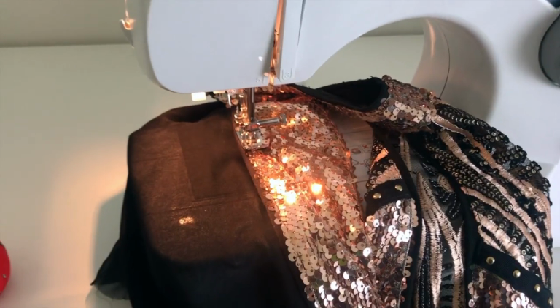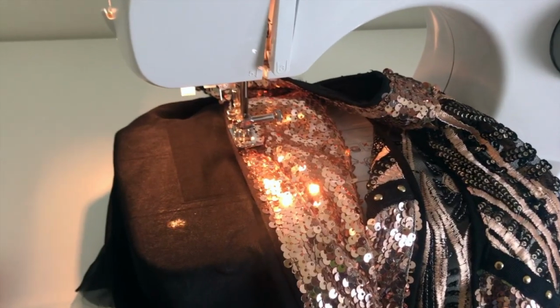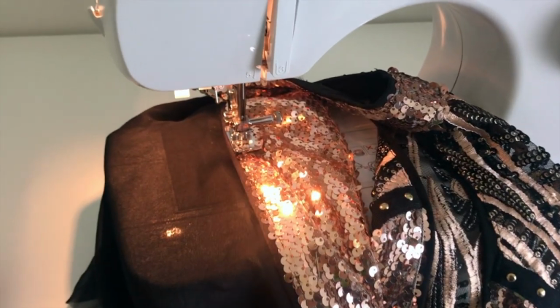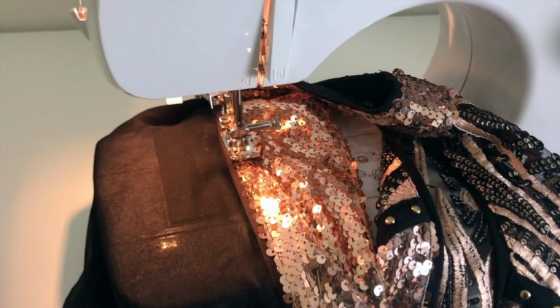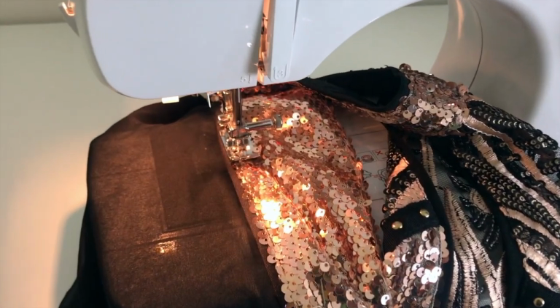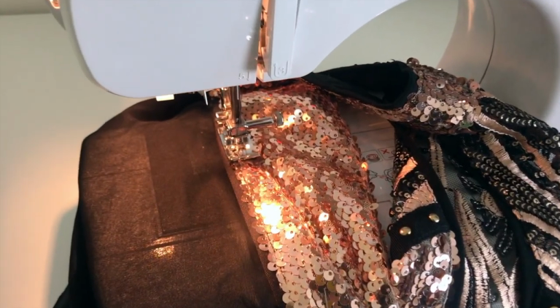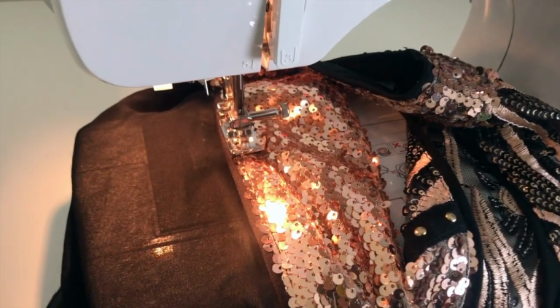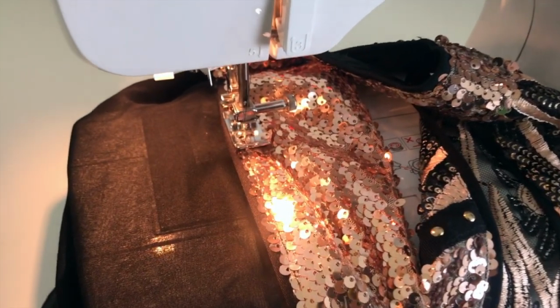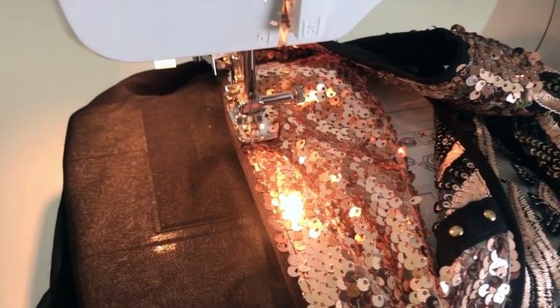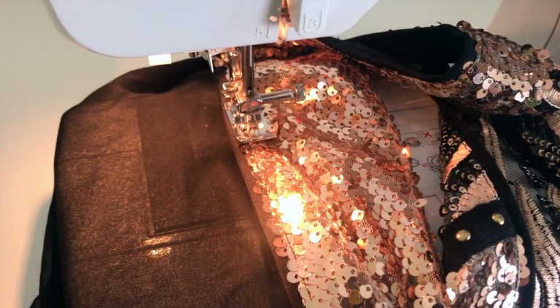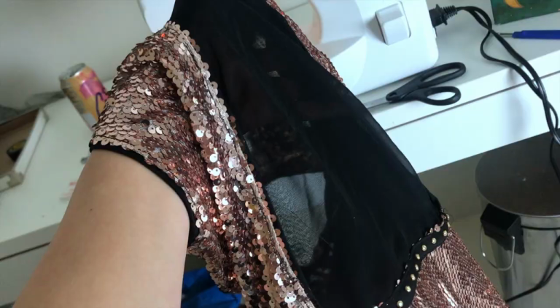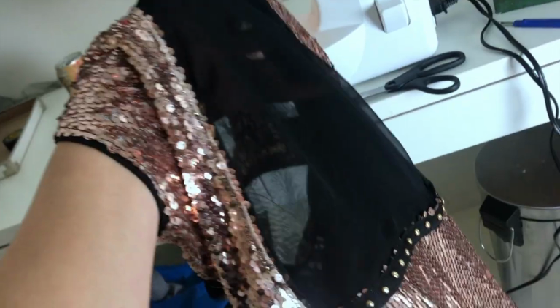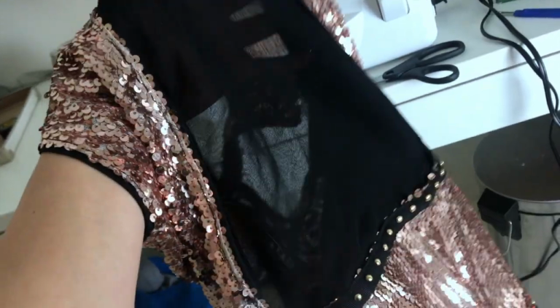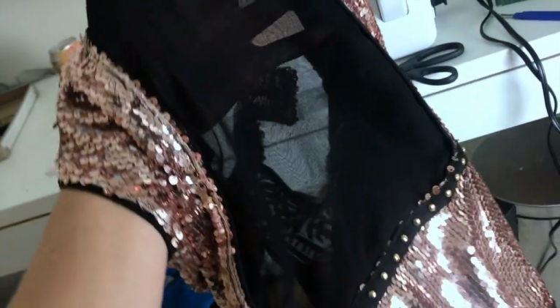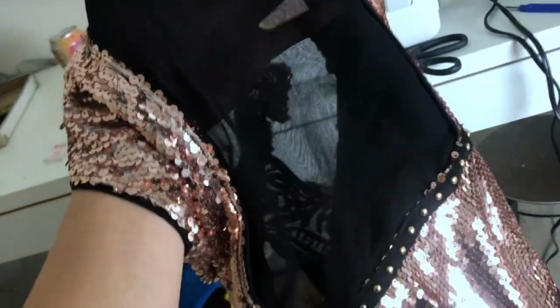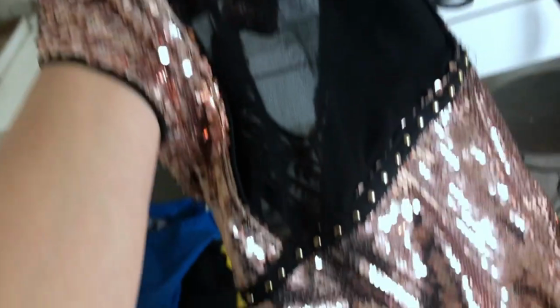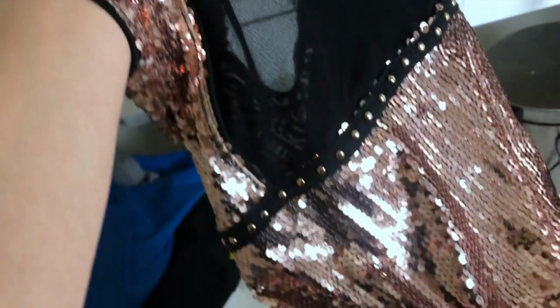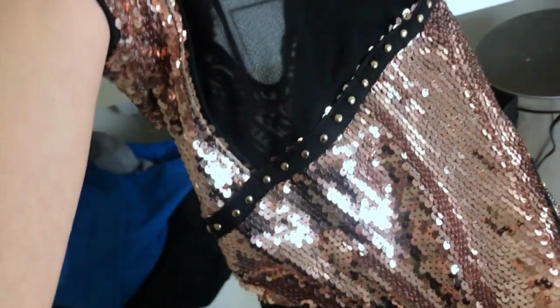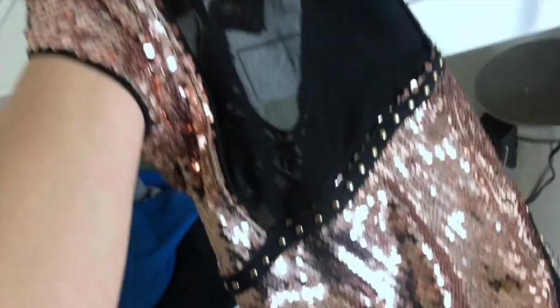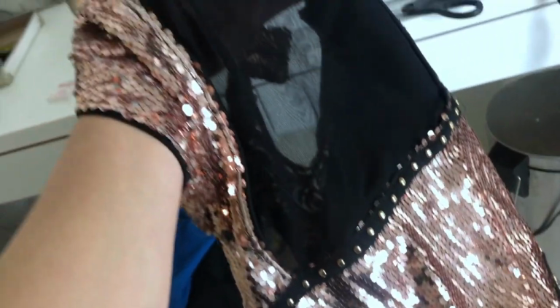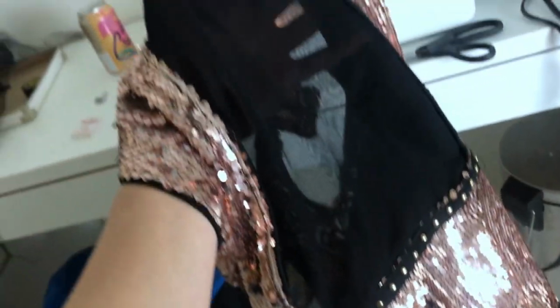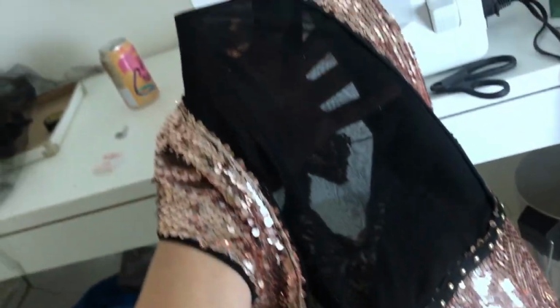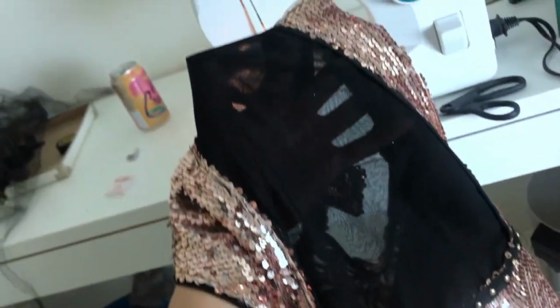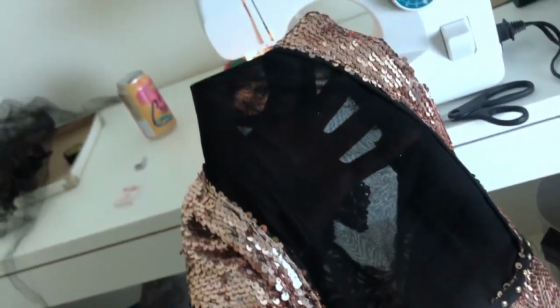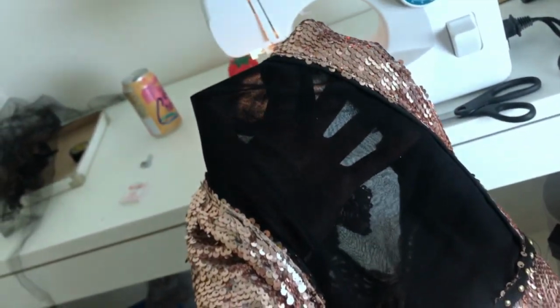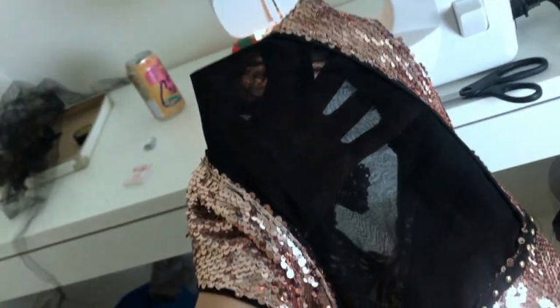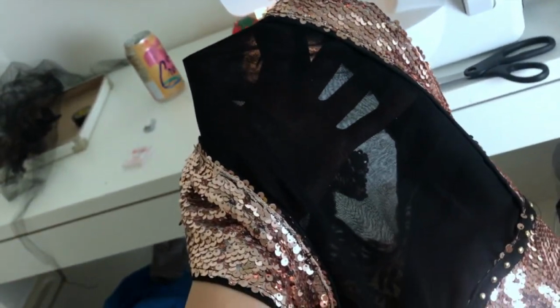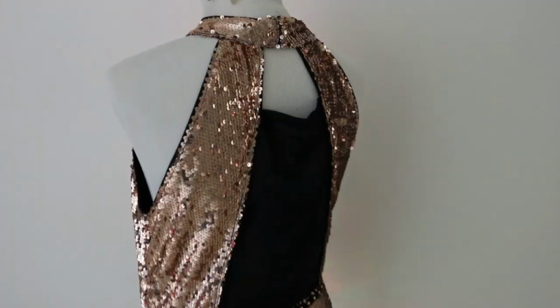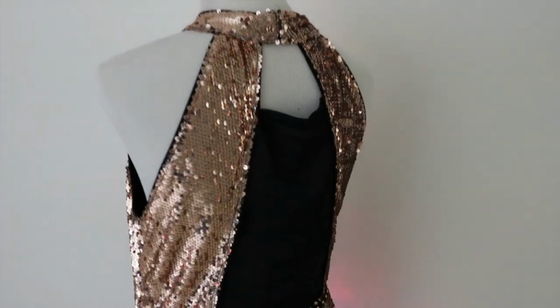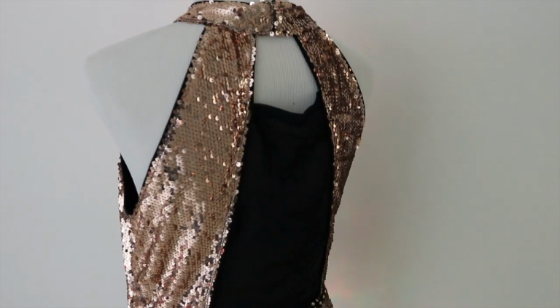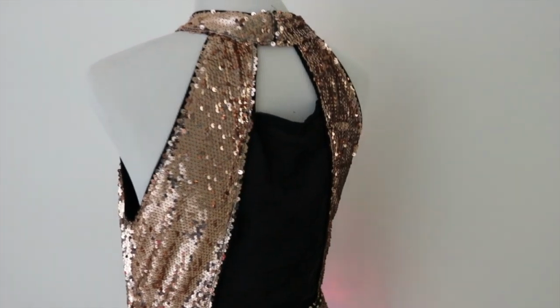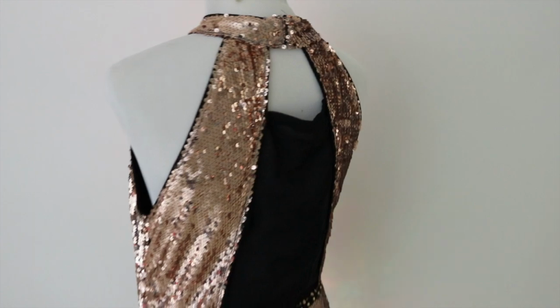Before installing any electronics I filled in the back piece and took in the dress to make it fit better. It's a lot easier to do this step now than waiting until the LEDs are stitched into the dress.